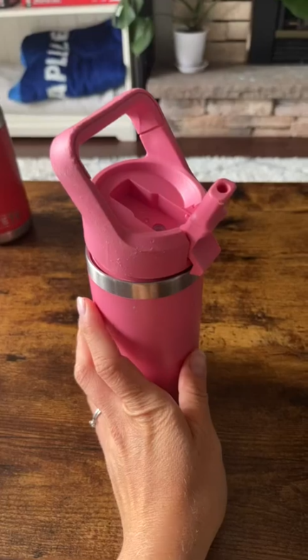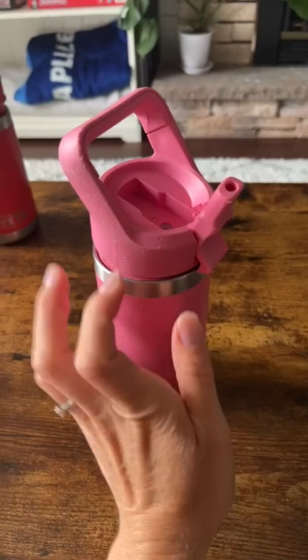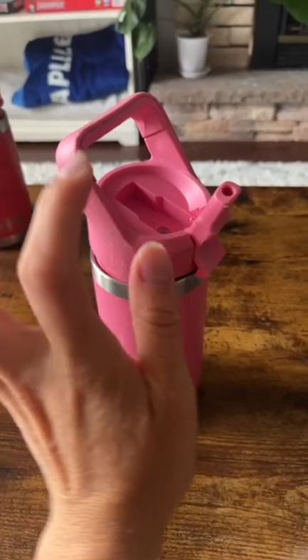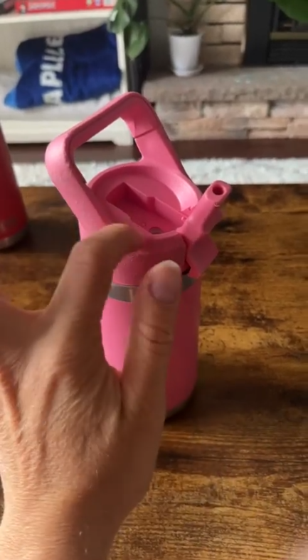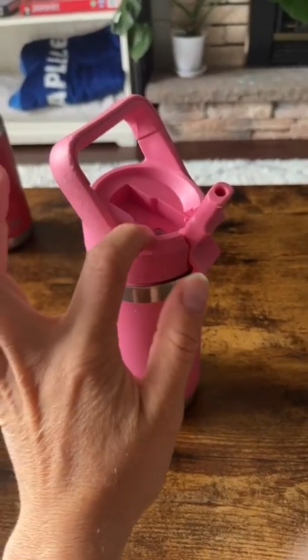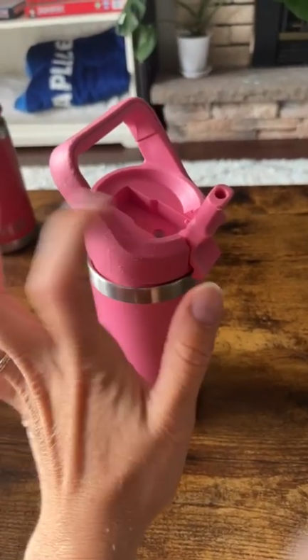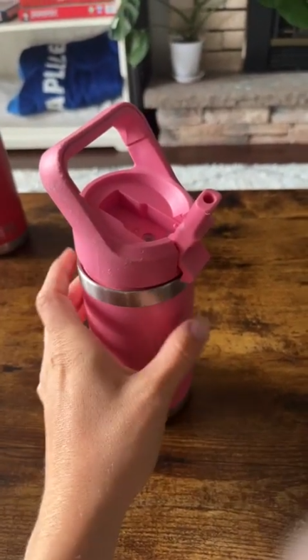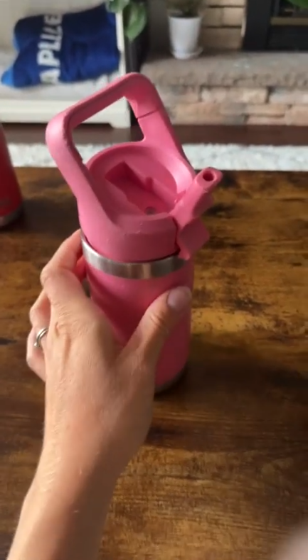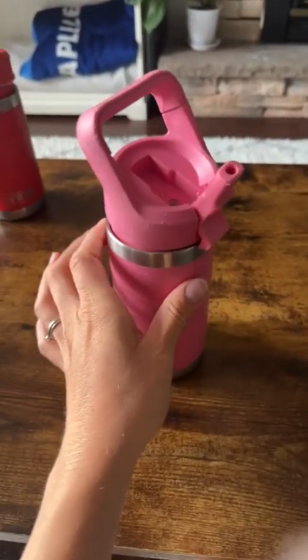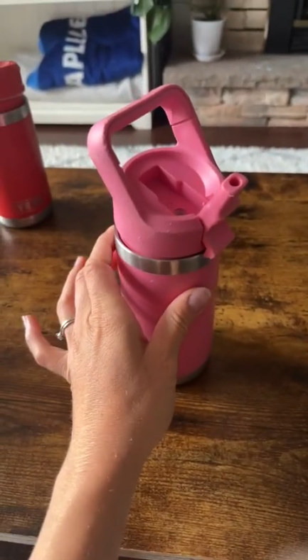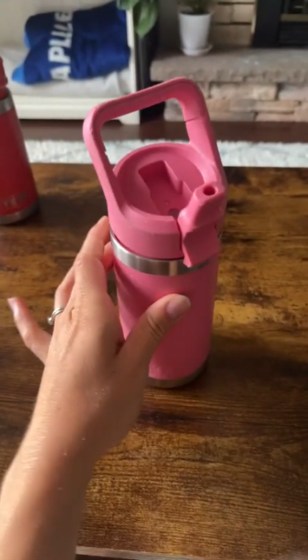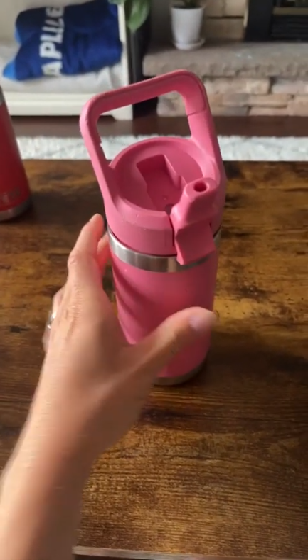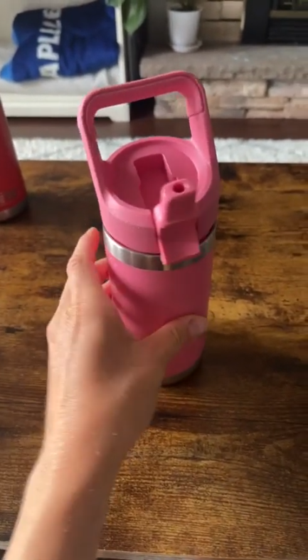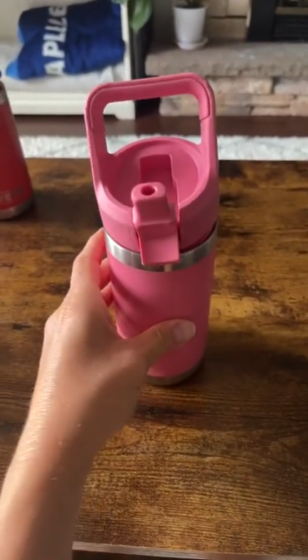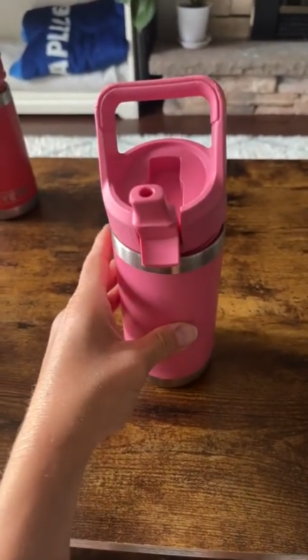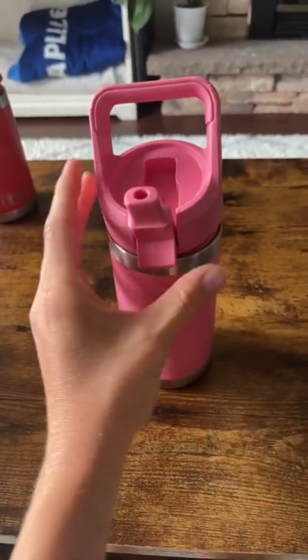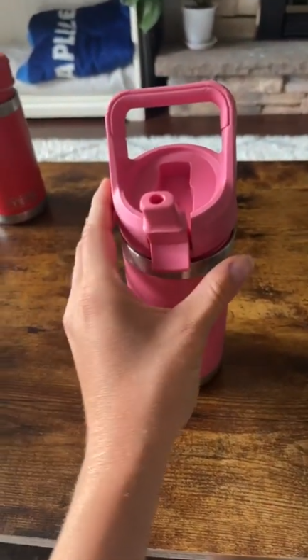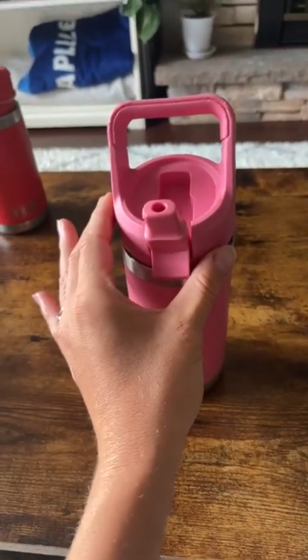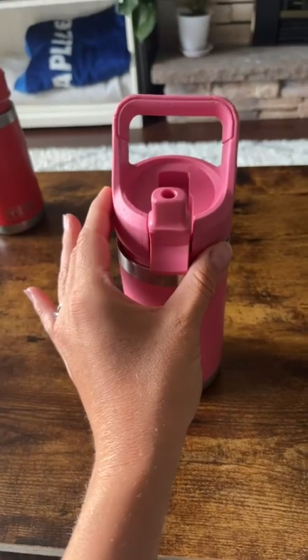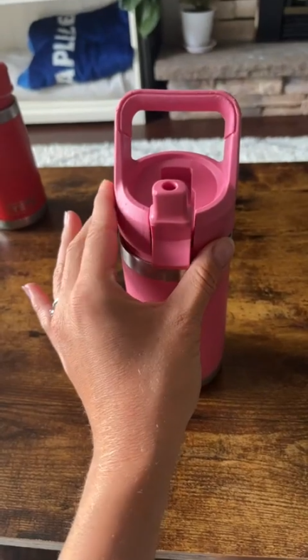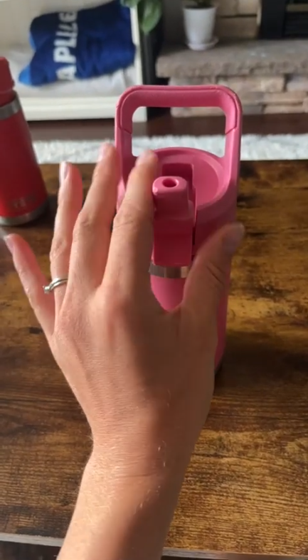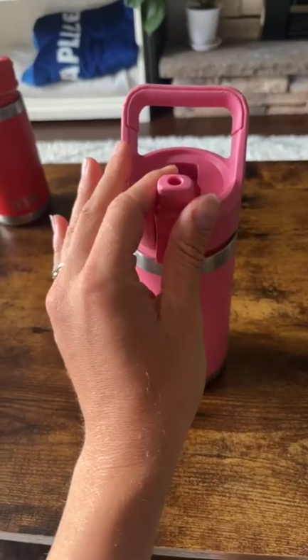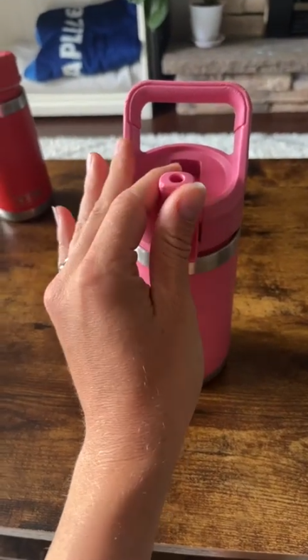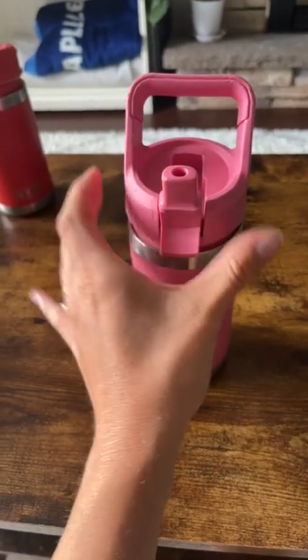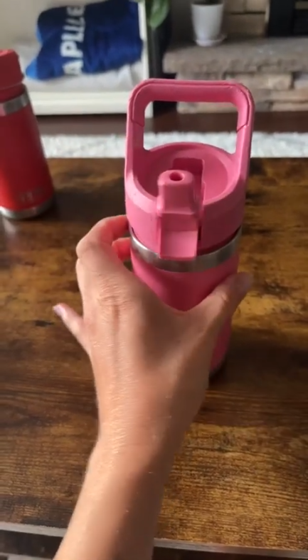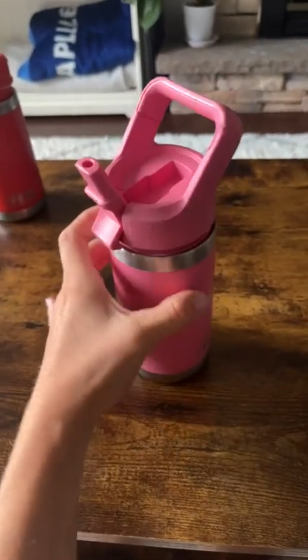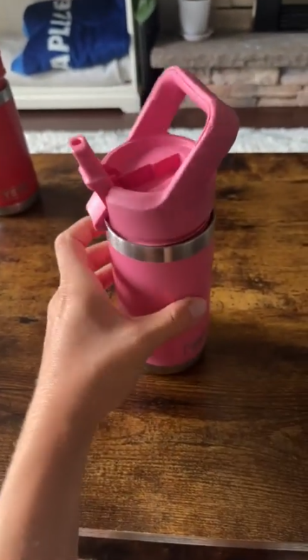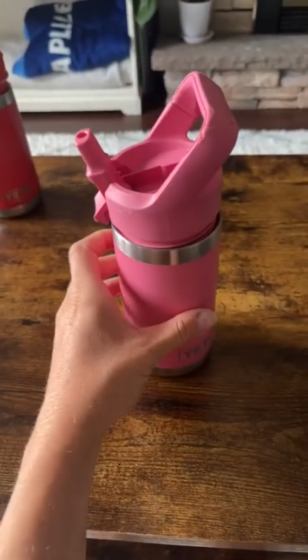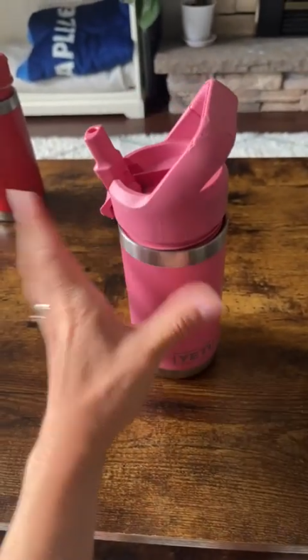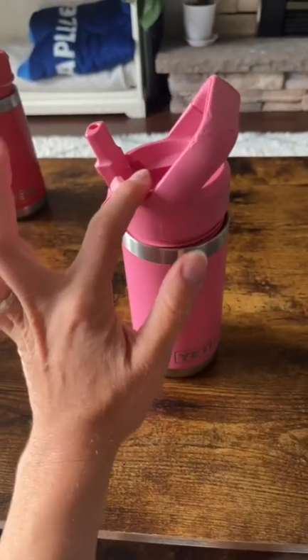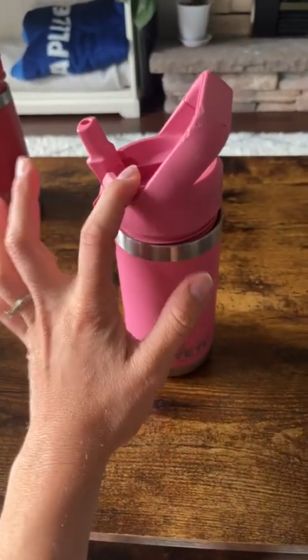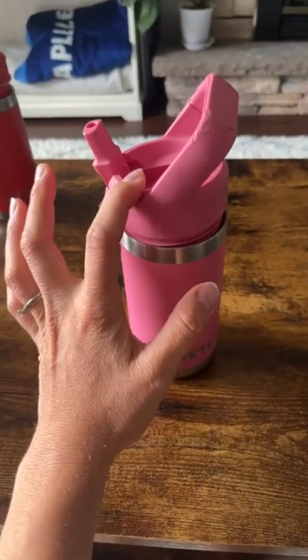I've done one of these already for the red Yeti, but I really do love this water bottle, so I thought I'd make another one for the pink Yeti.